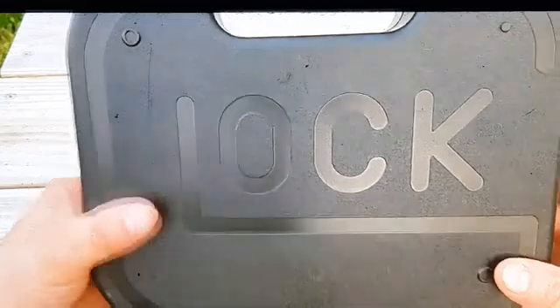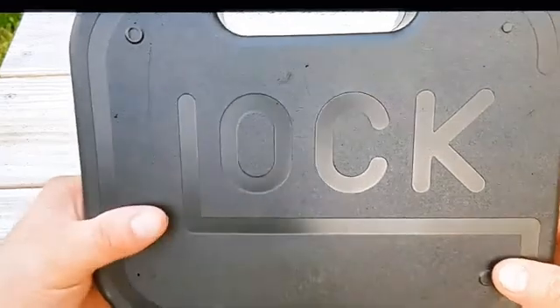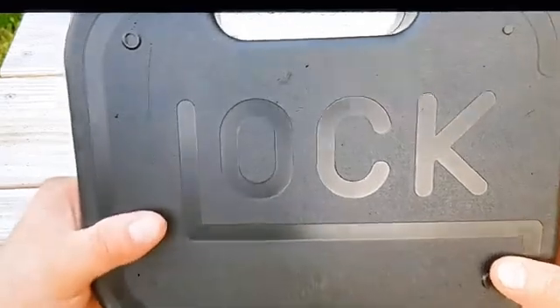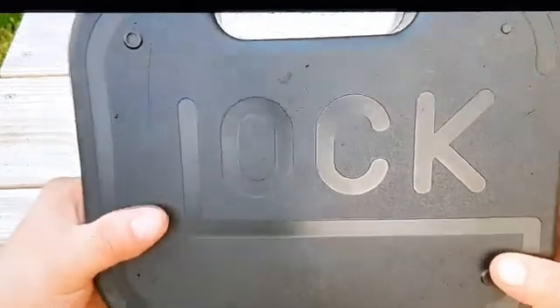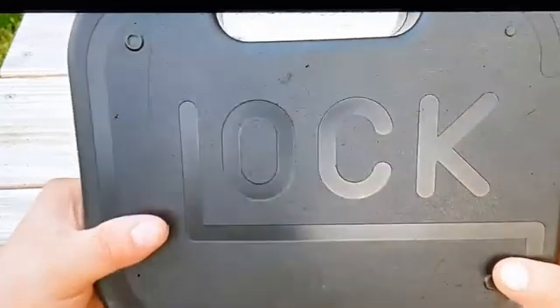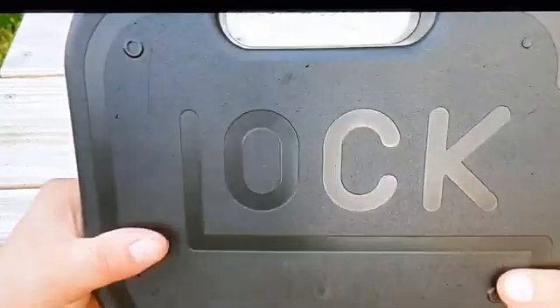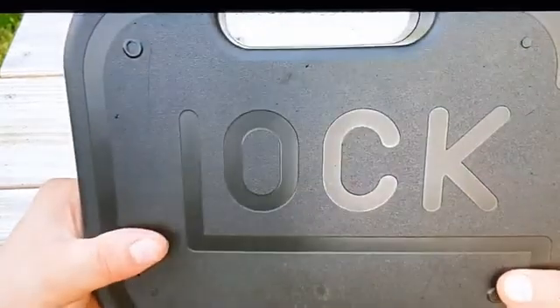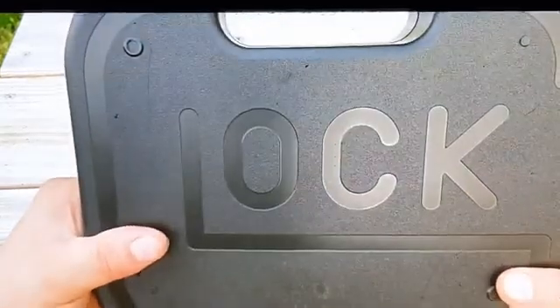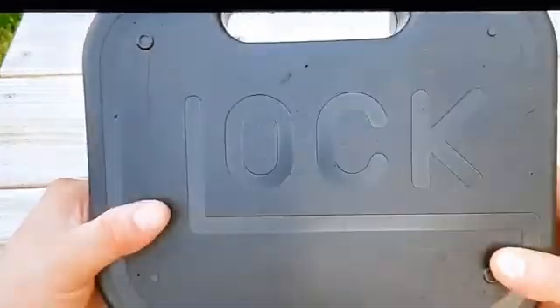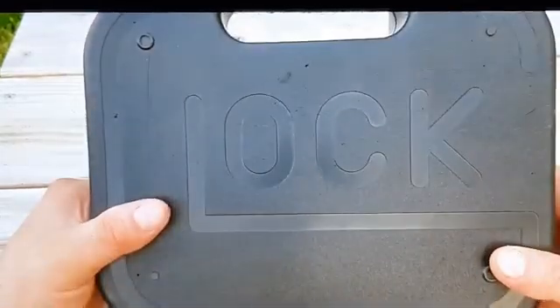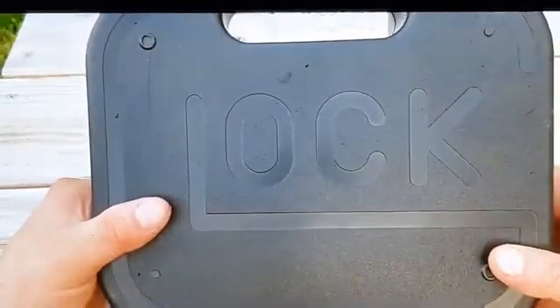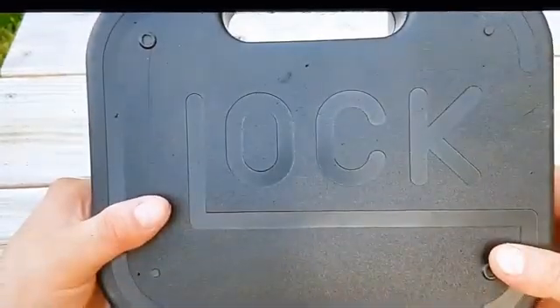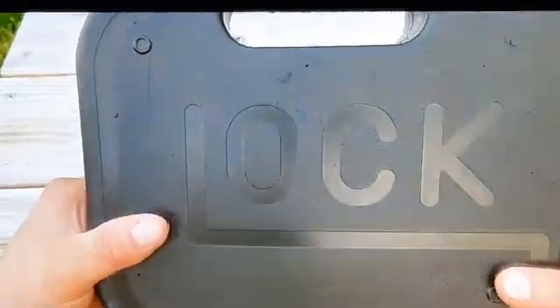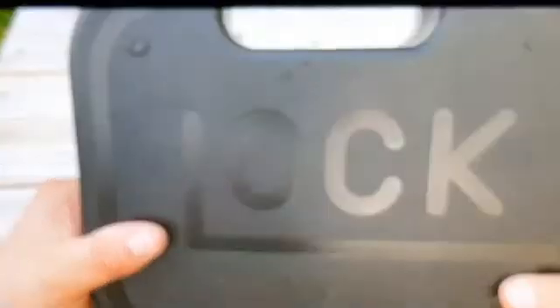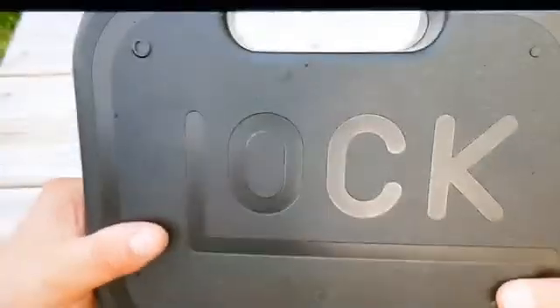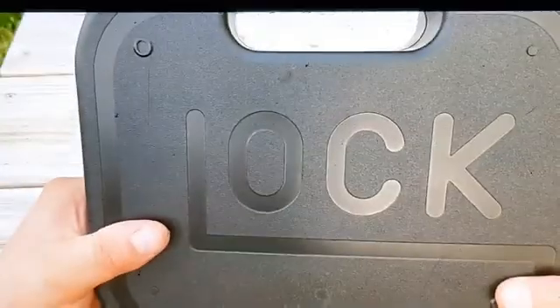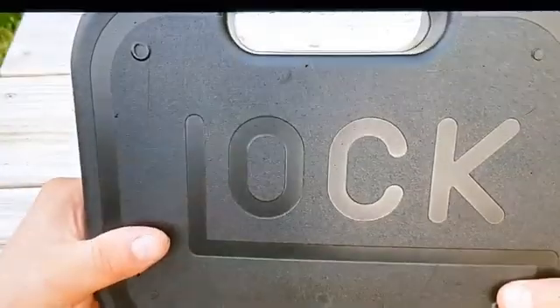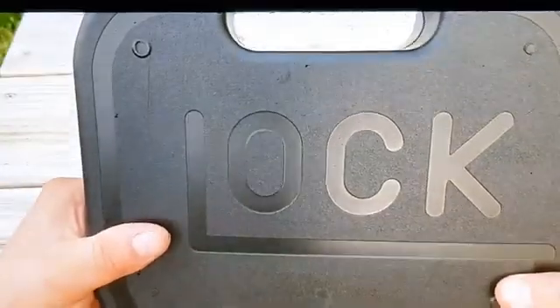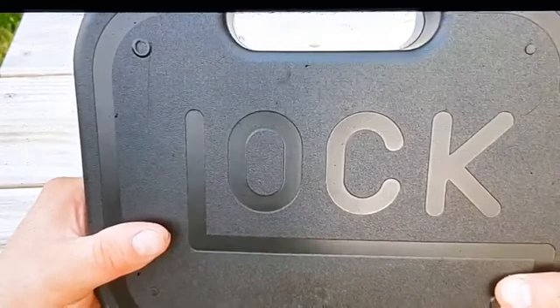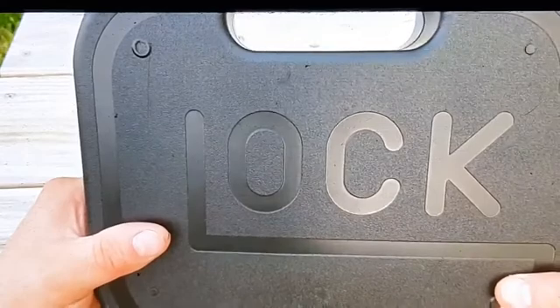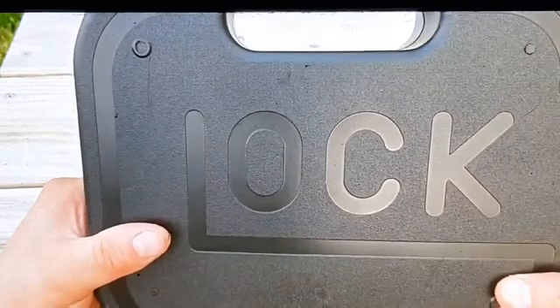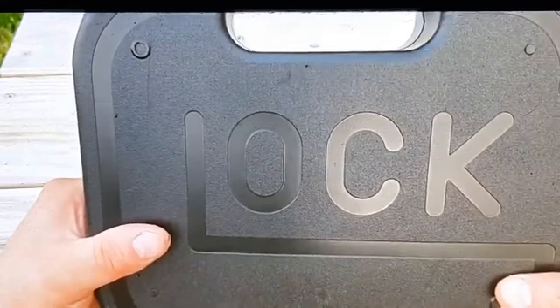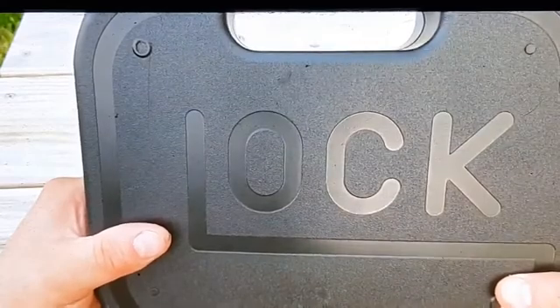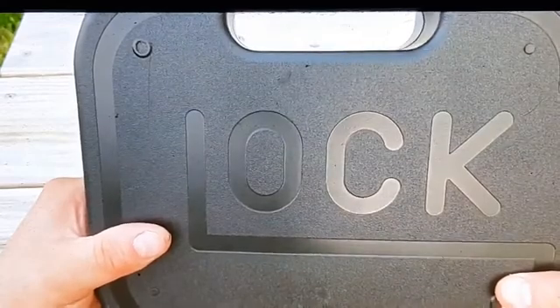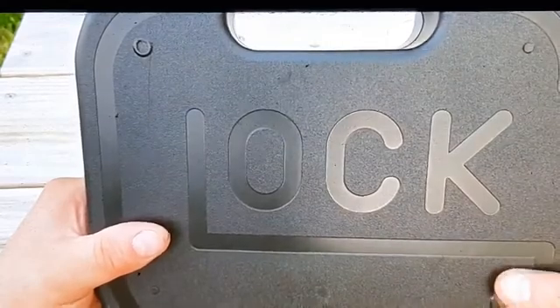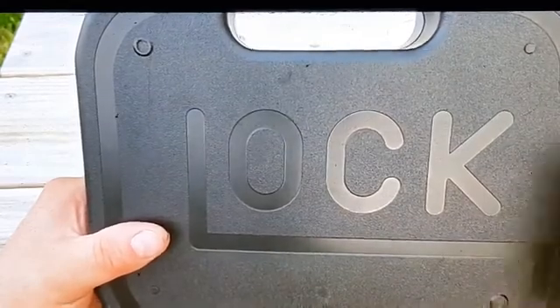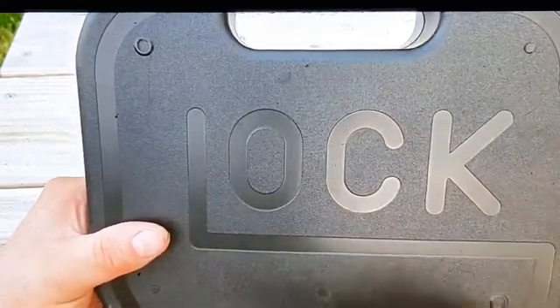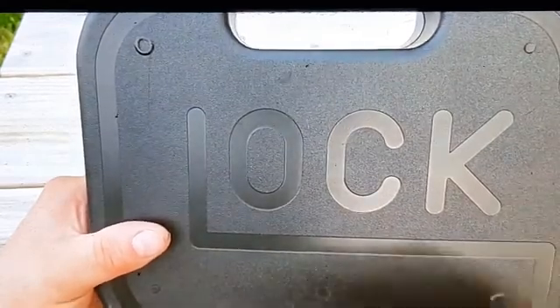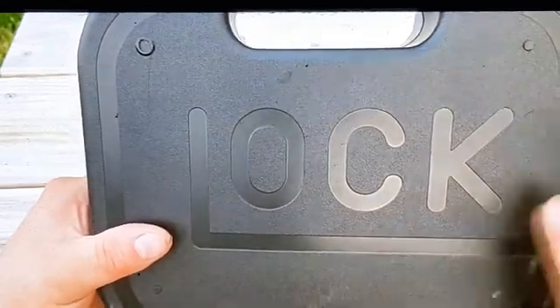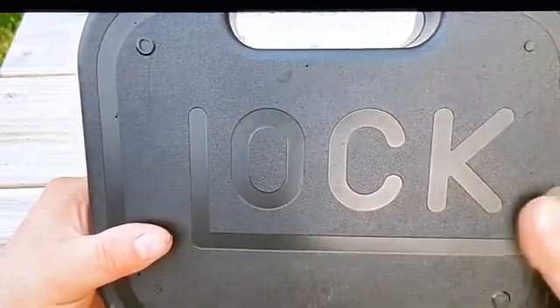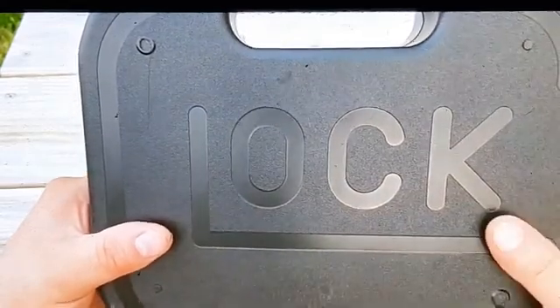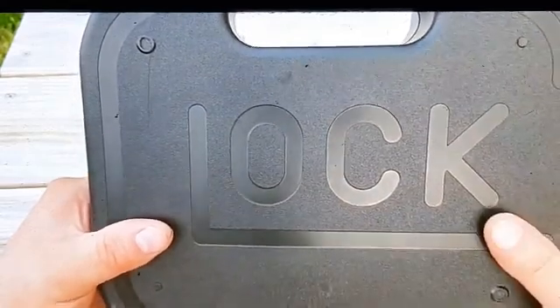We're going to do another tabletop review — a tabletop review on this Glock pistol.